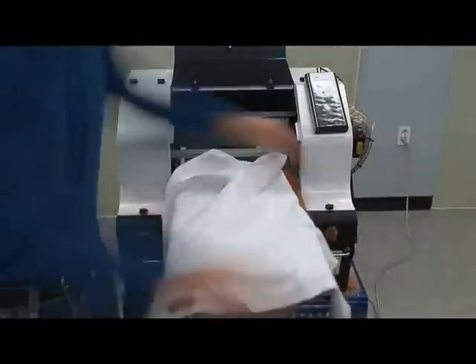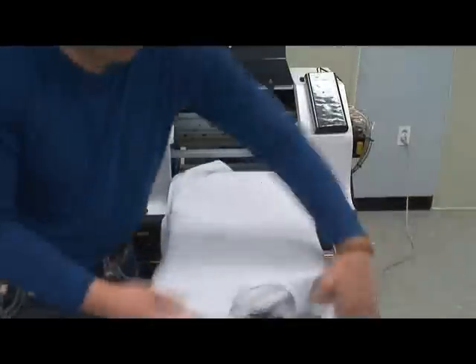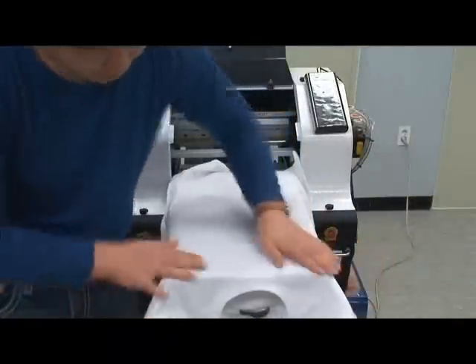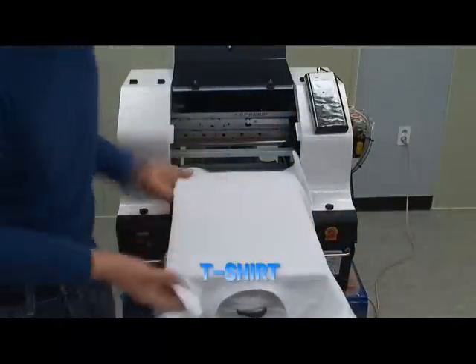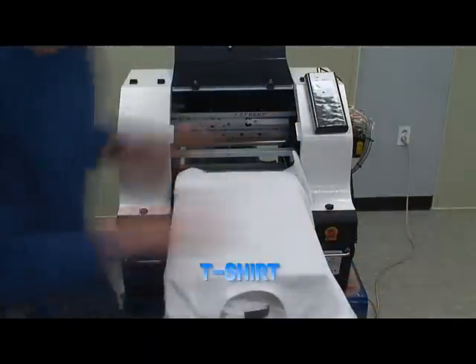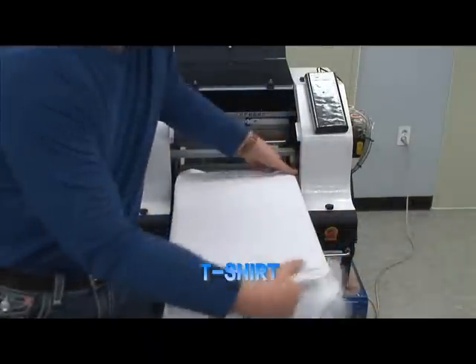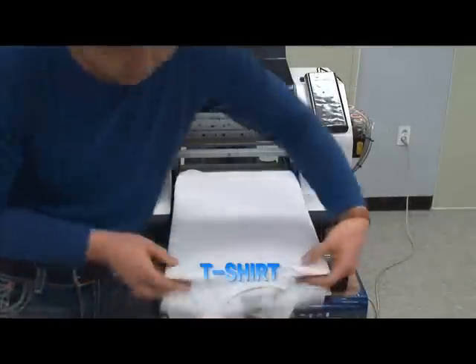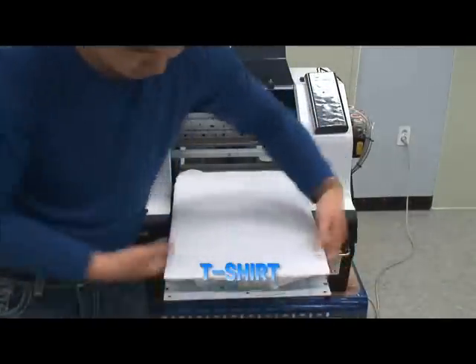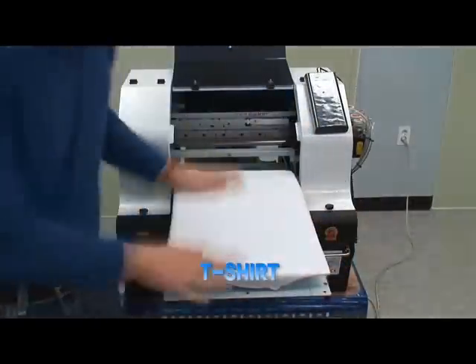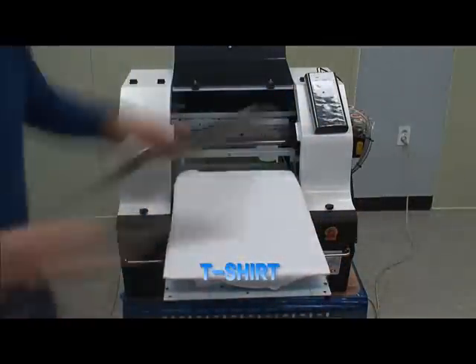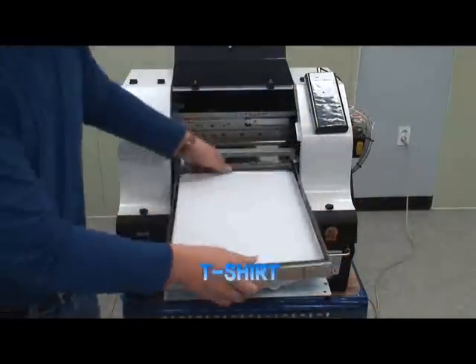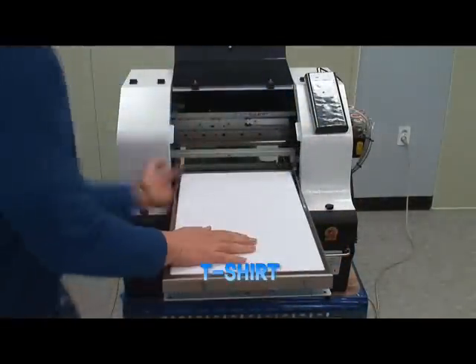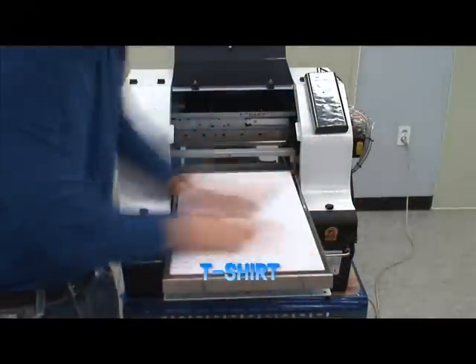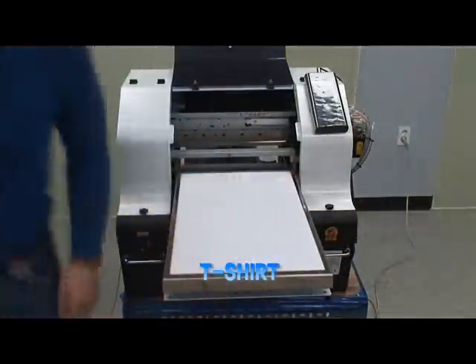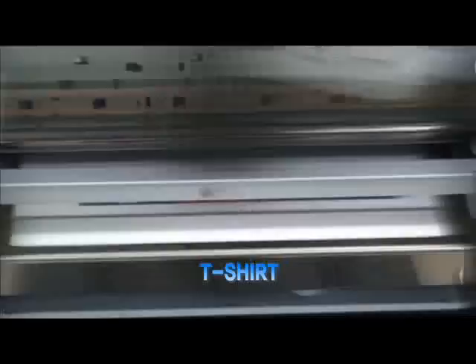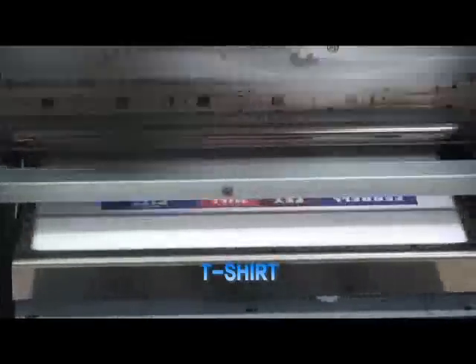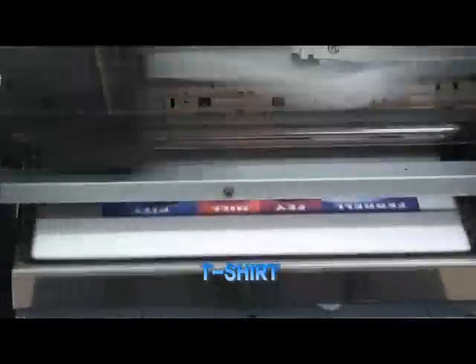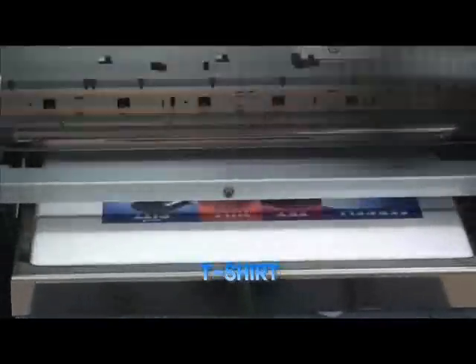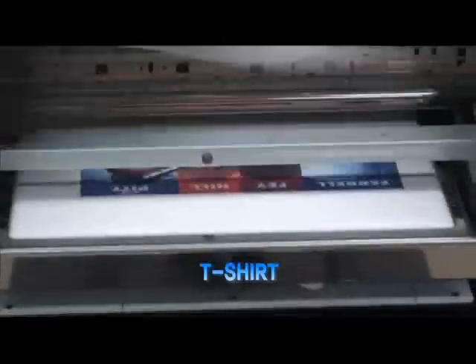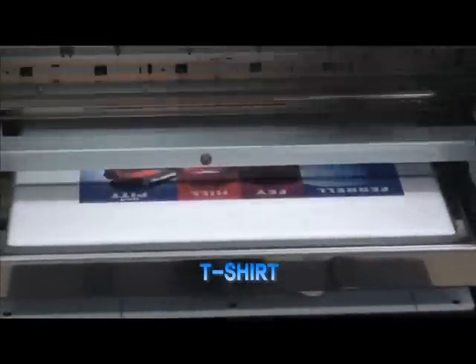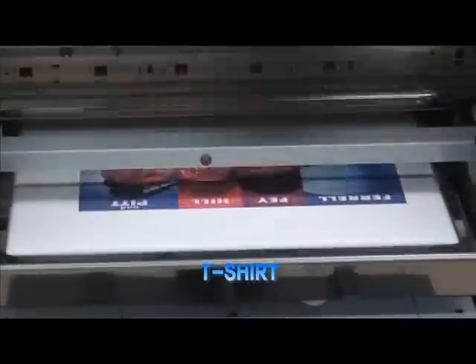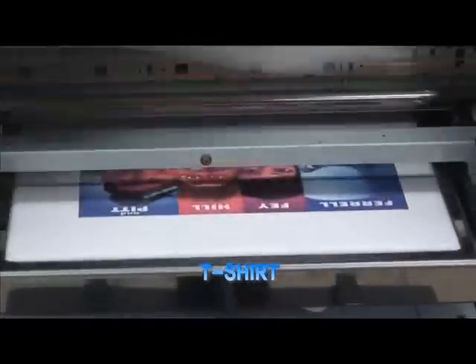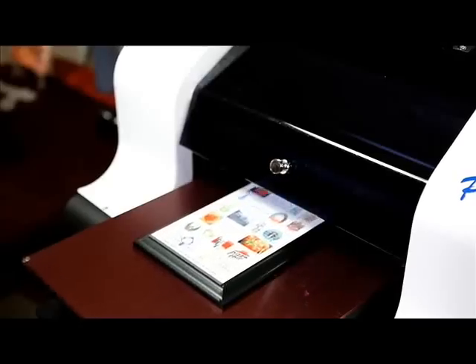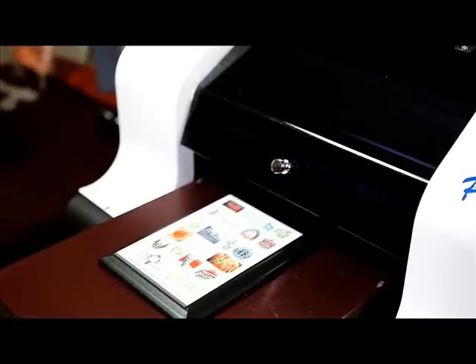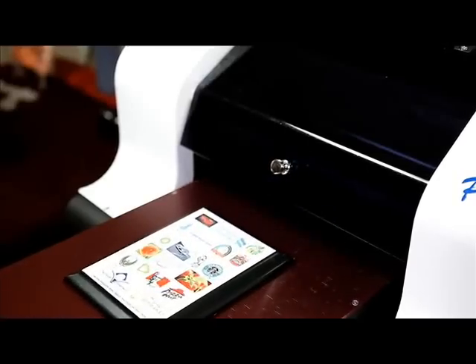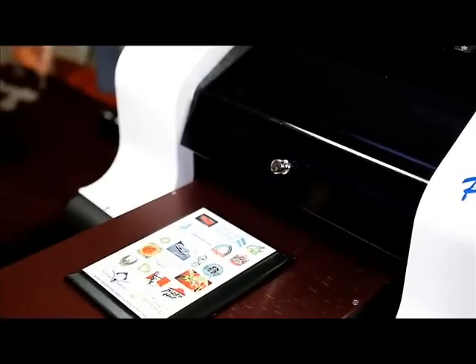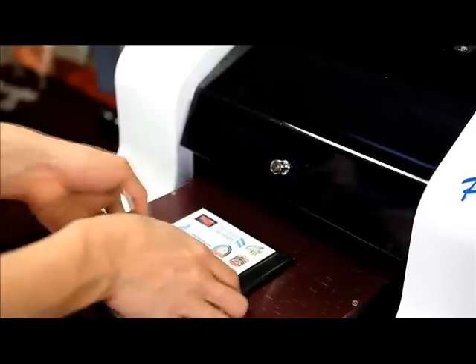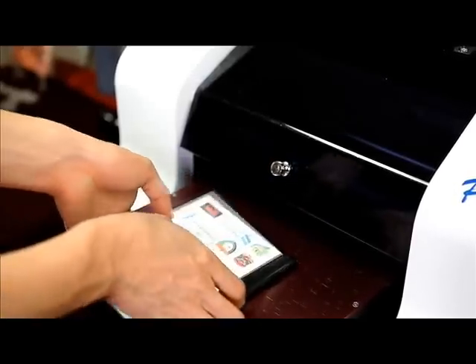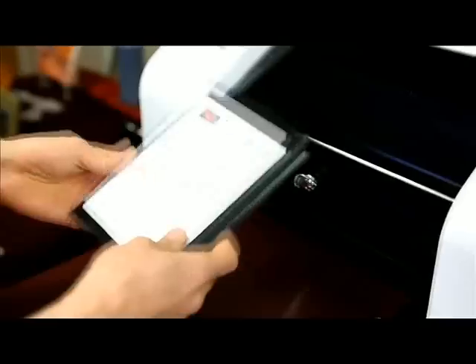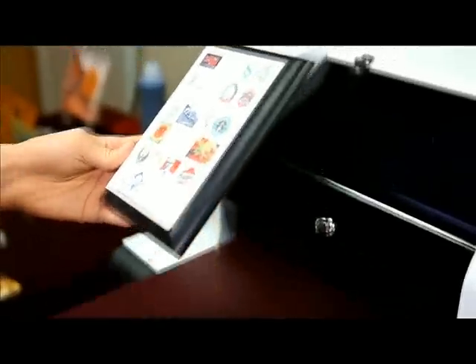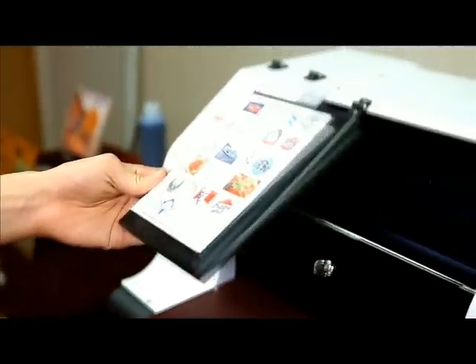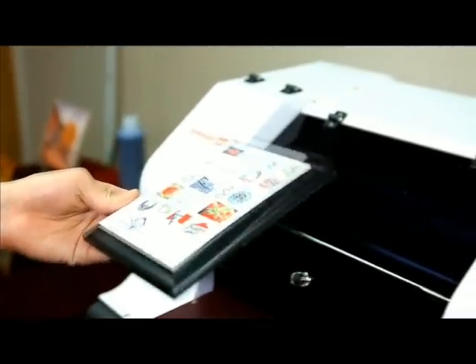In other words, it can print on almost any material without any pre-treatment. As a result, it's used for promotional products, complimentary gifts, enabling personalized and customized productions.